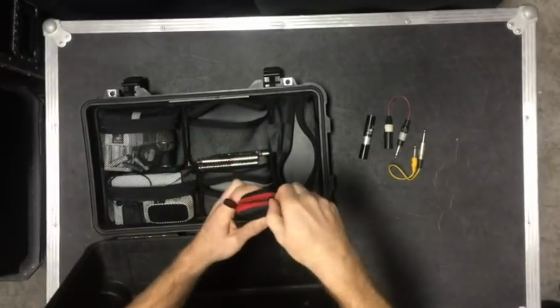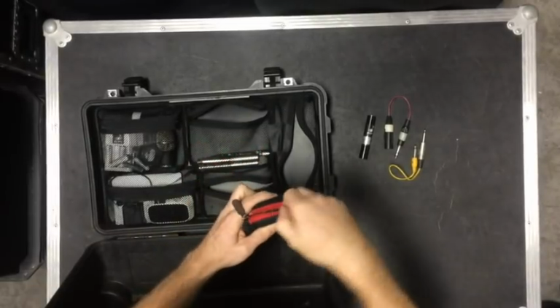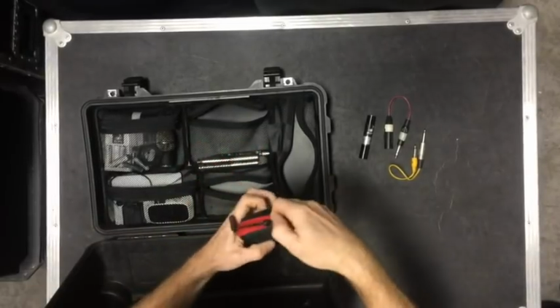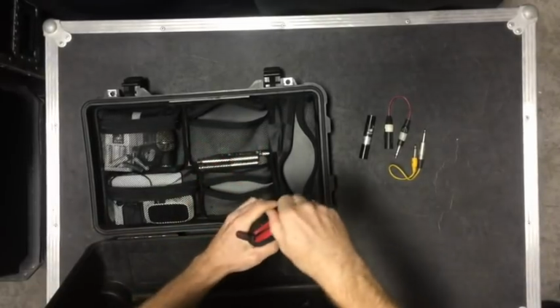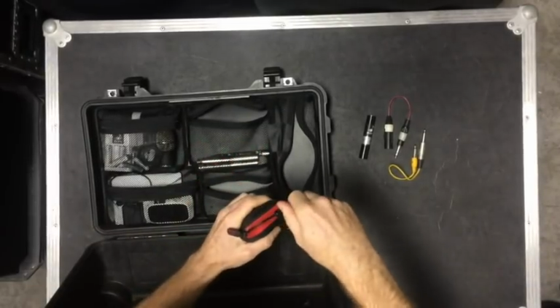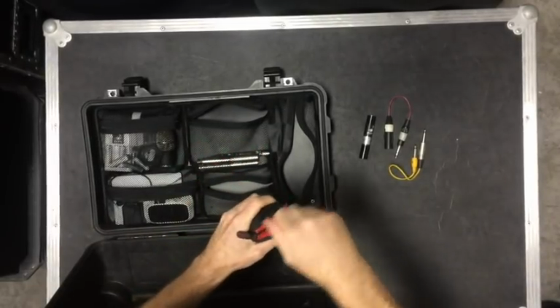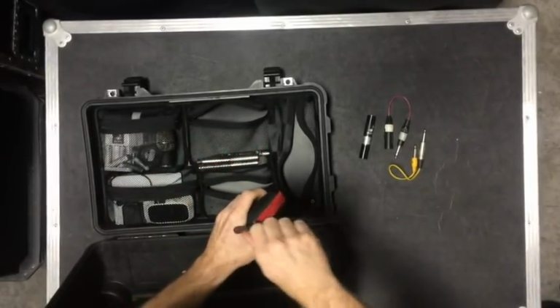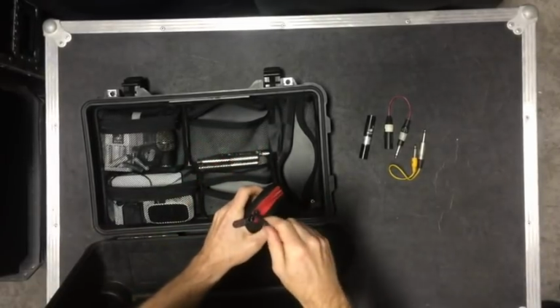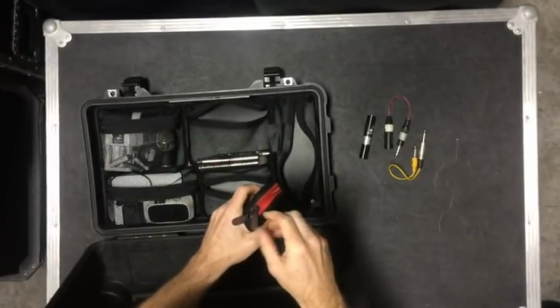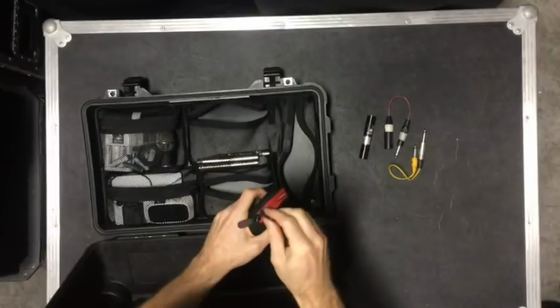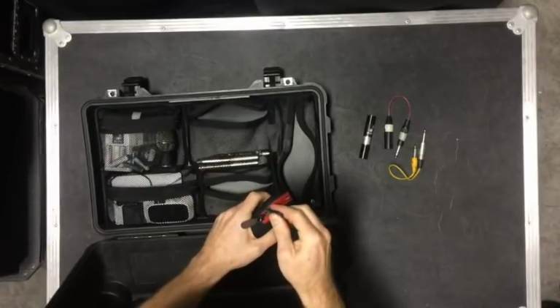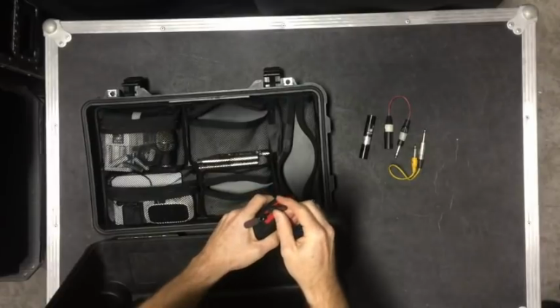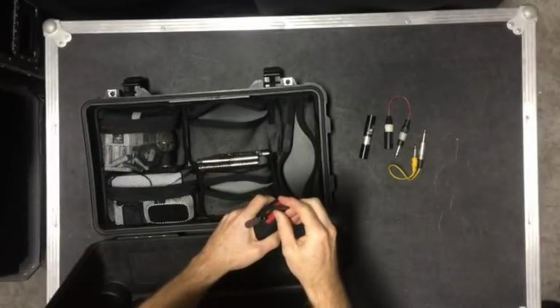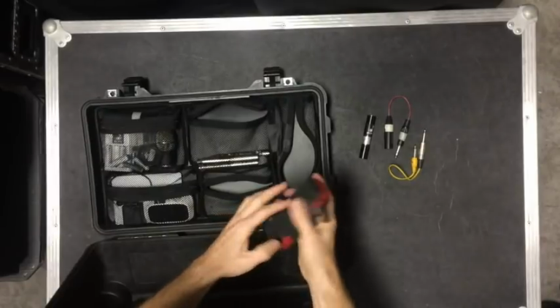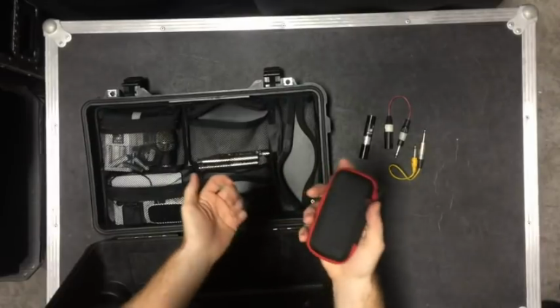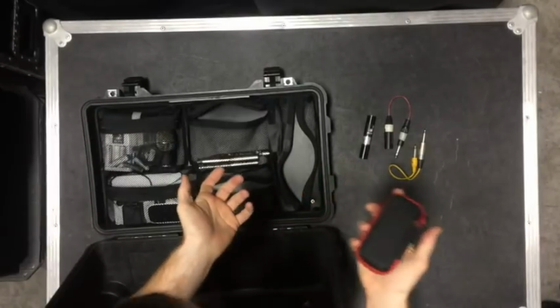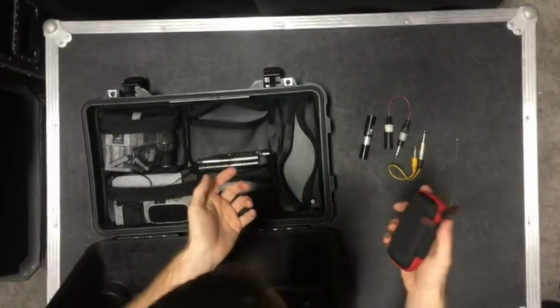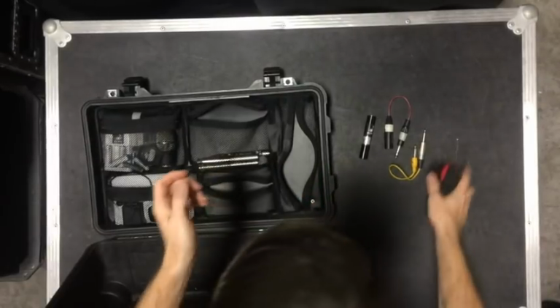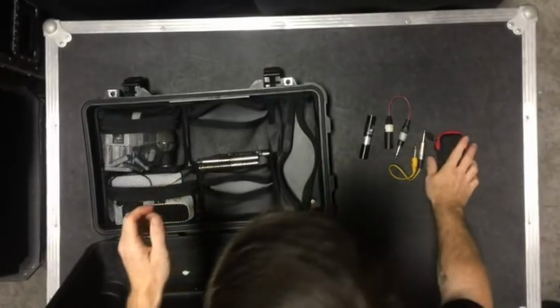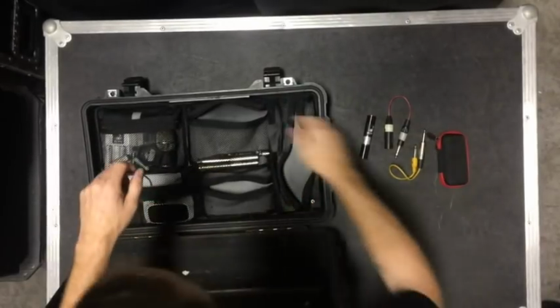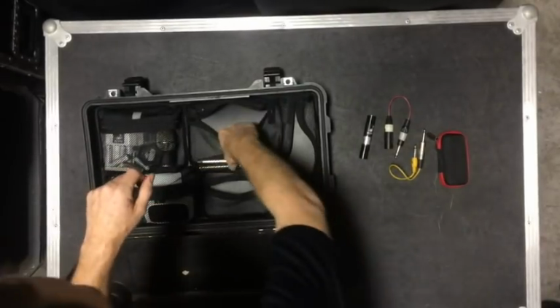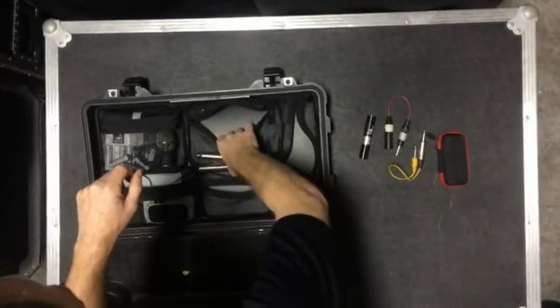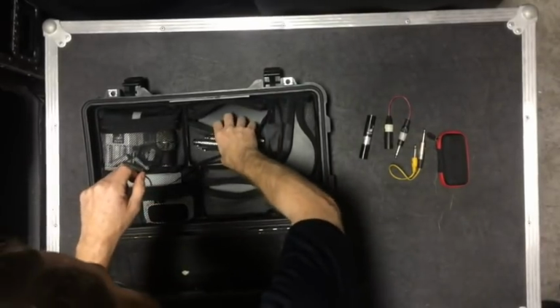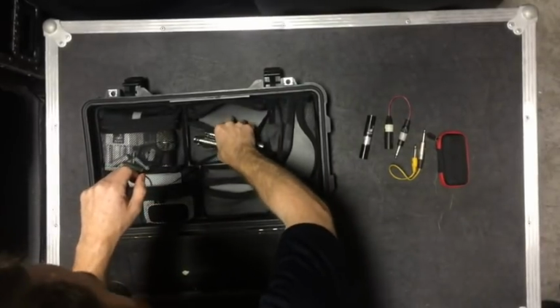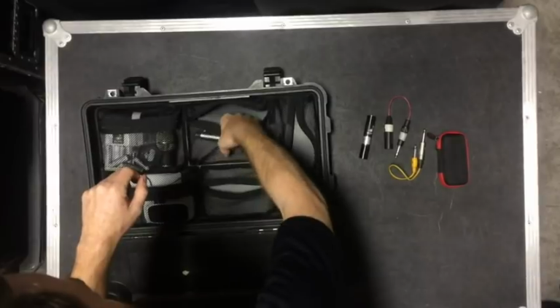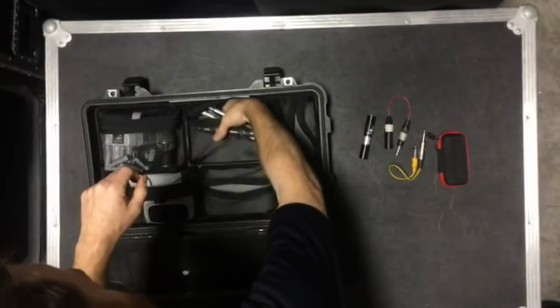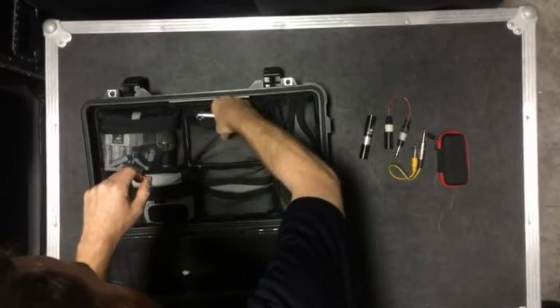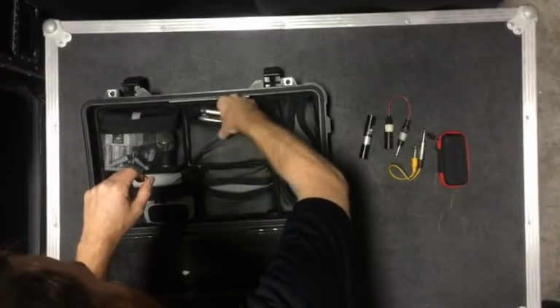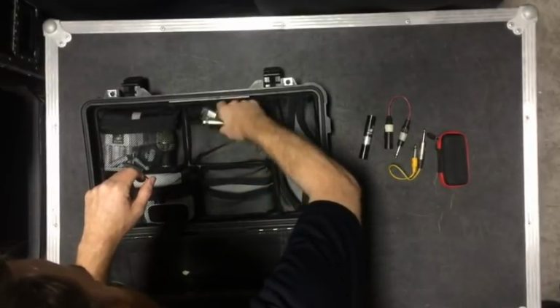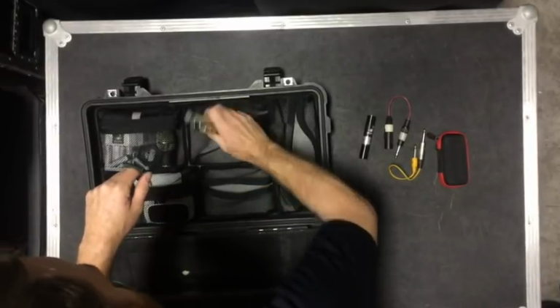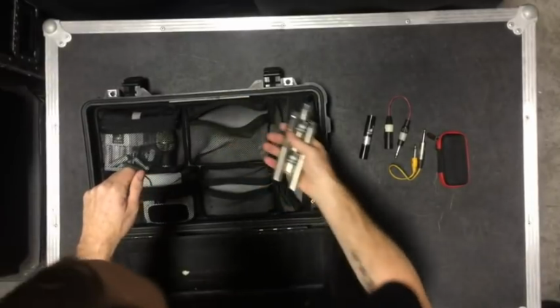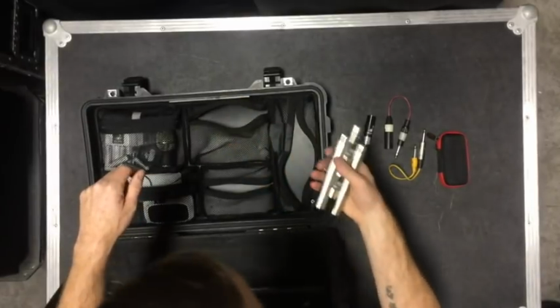It works great — no noise. I can convert balanced to unbalanced without a direct box, should I need it. XLR barrel connectors — you can never have too many of those.